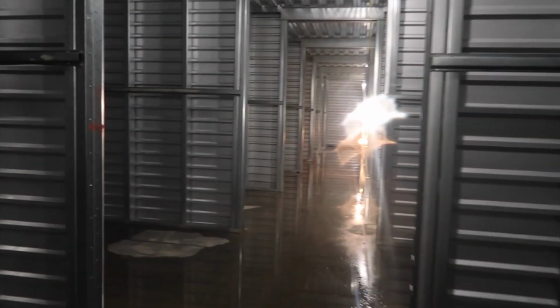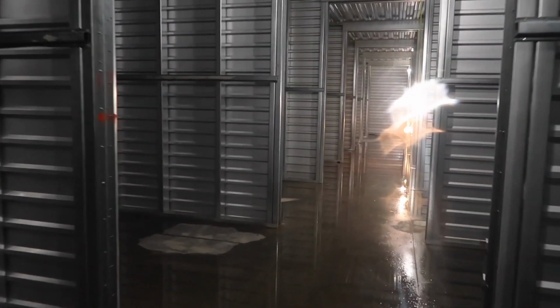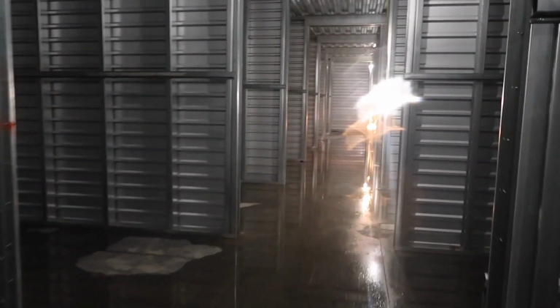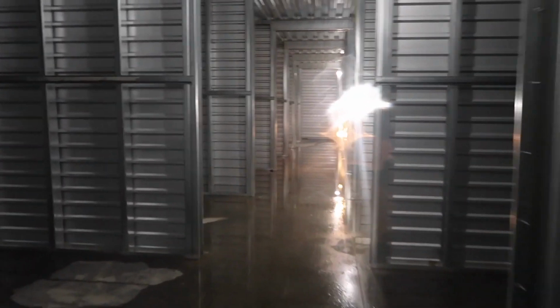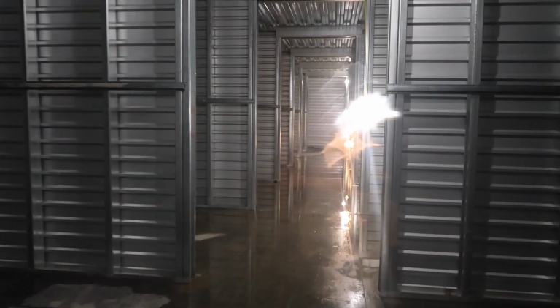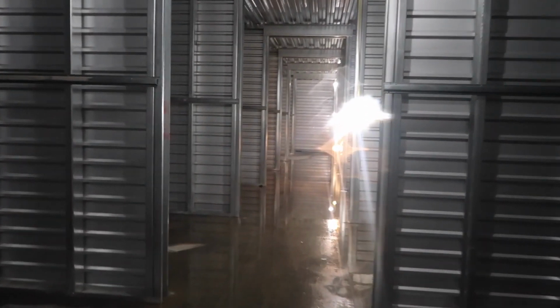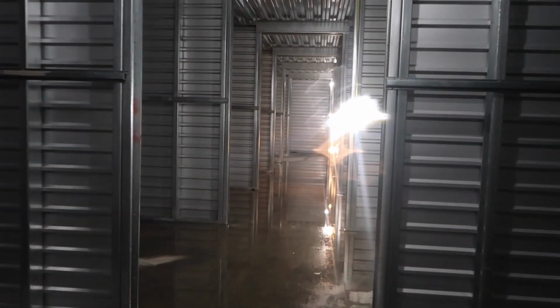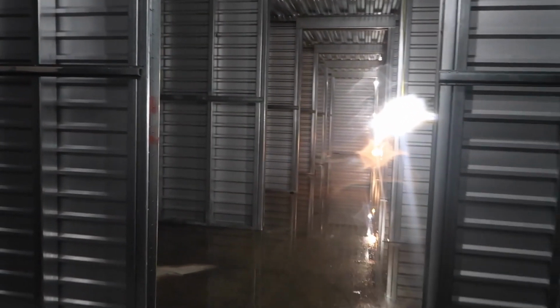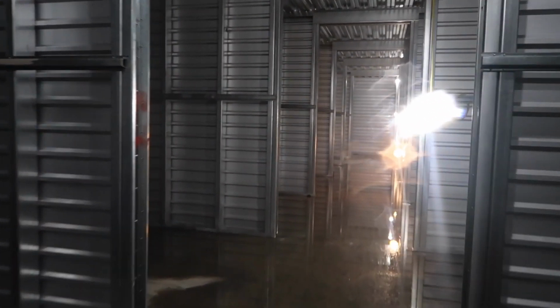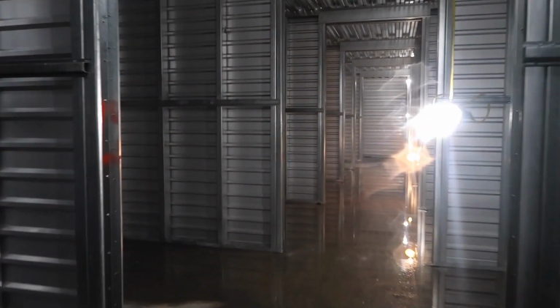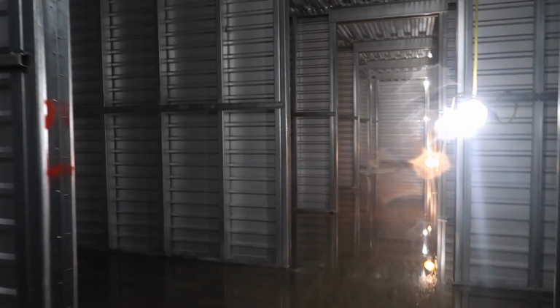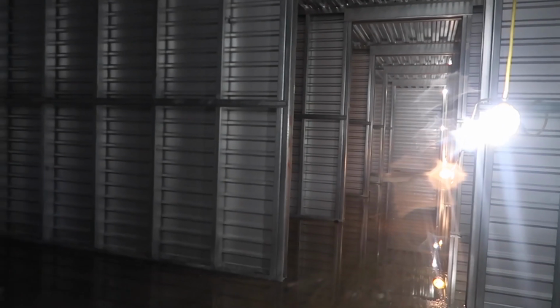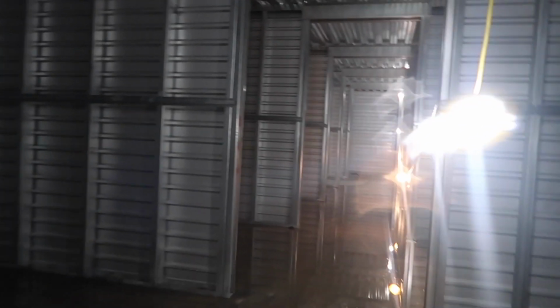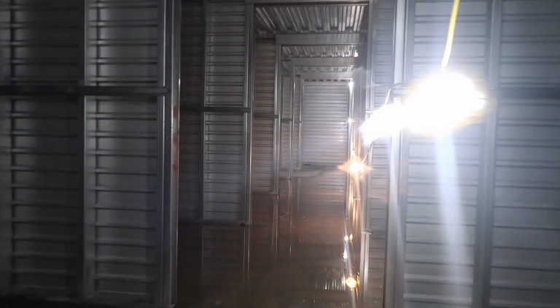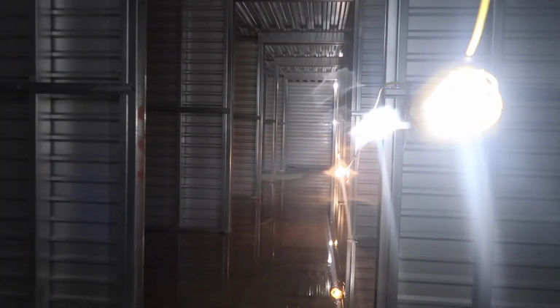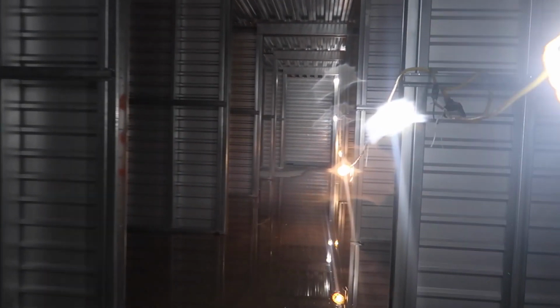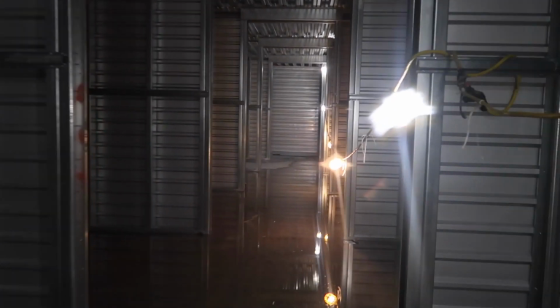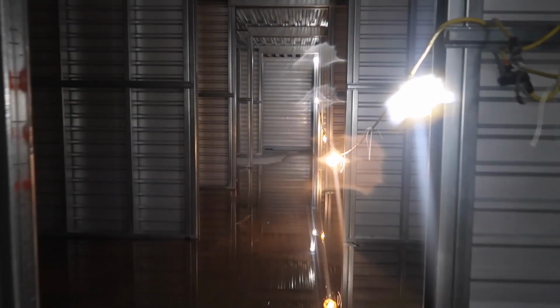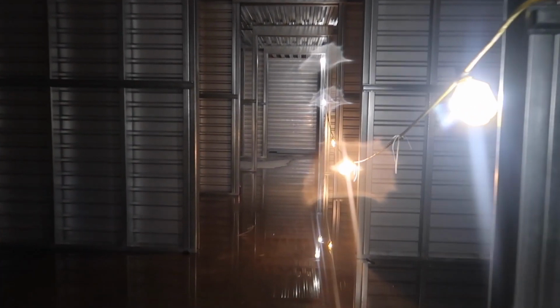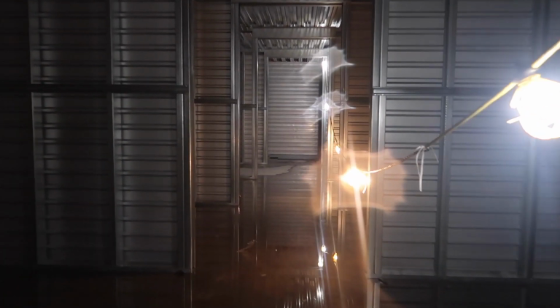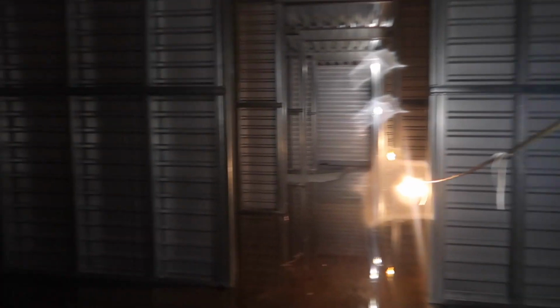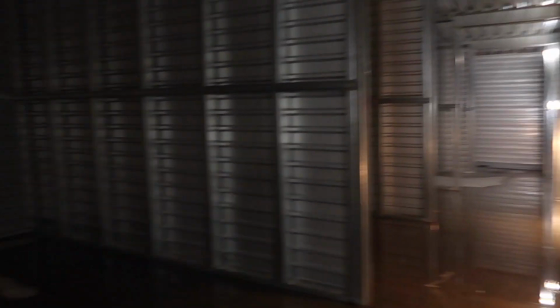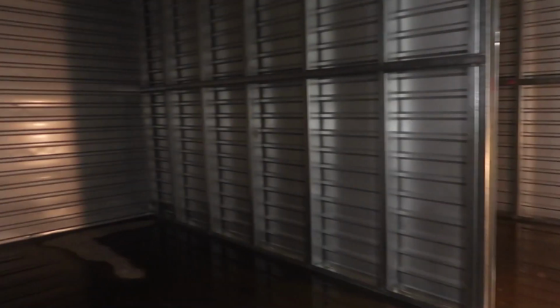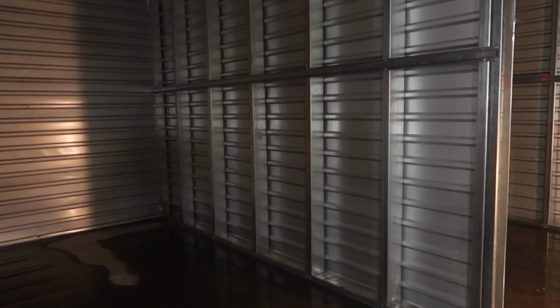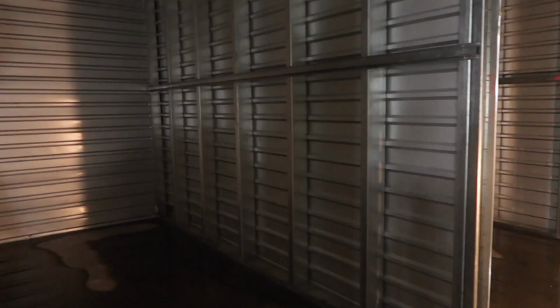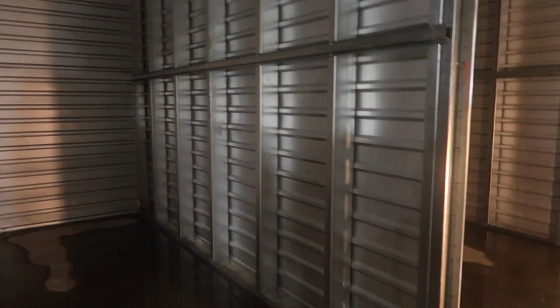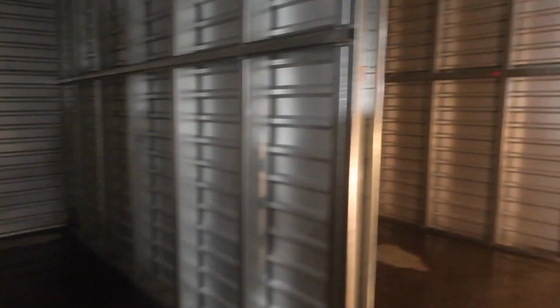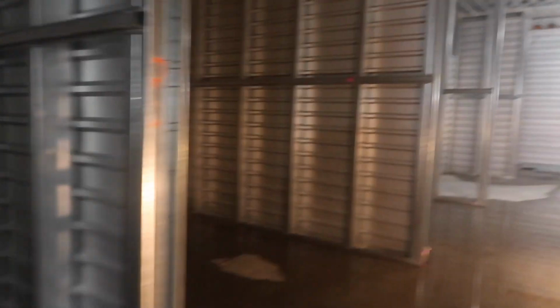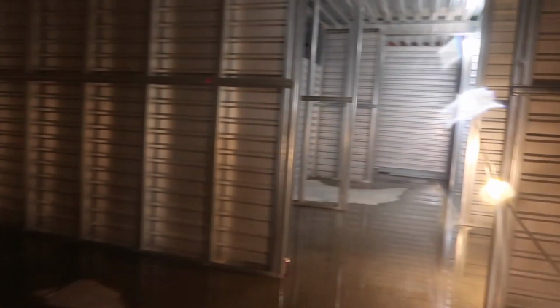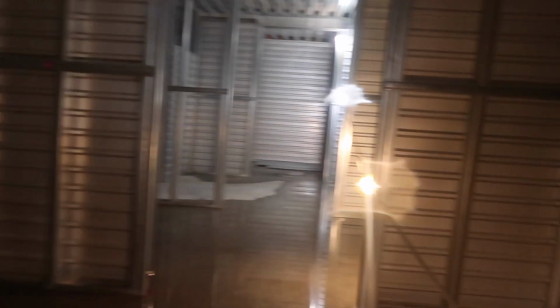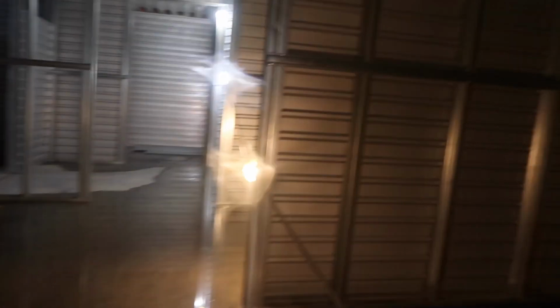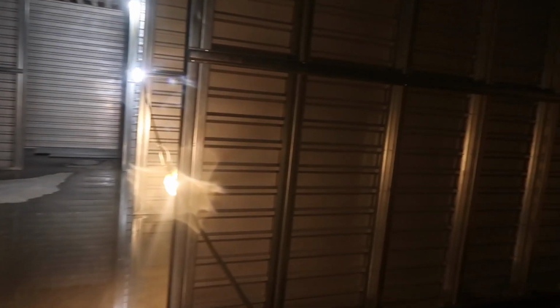The funny thing I learned about storage units is that you primarily think it's people in apartments, but most people who have storage units are people who have houses with garages — they just have so much stuff.